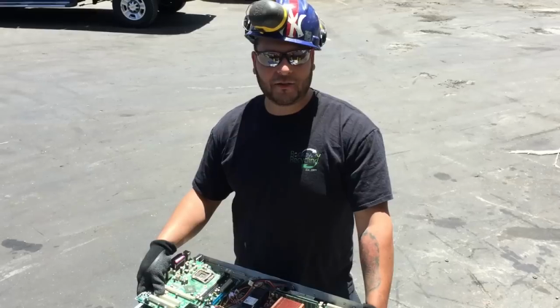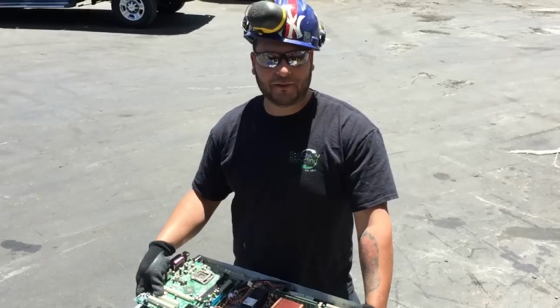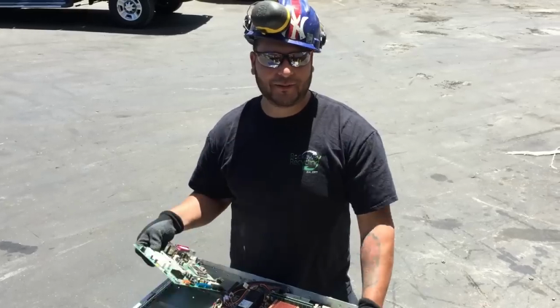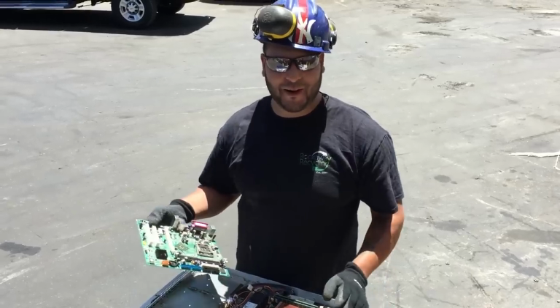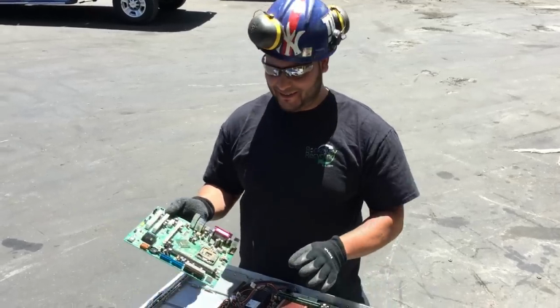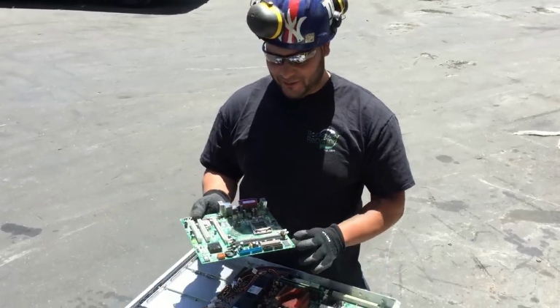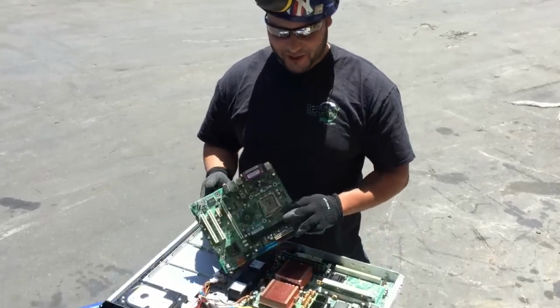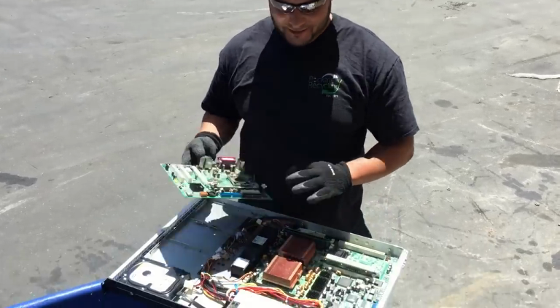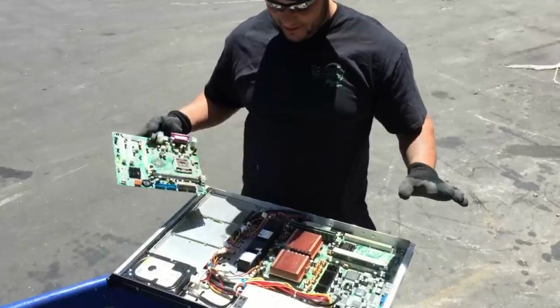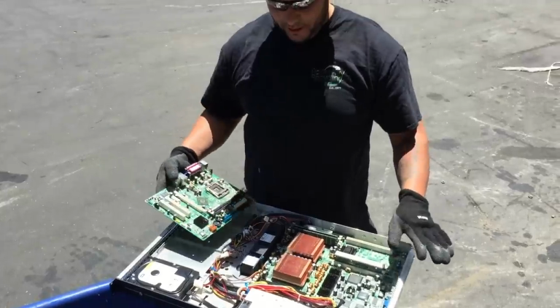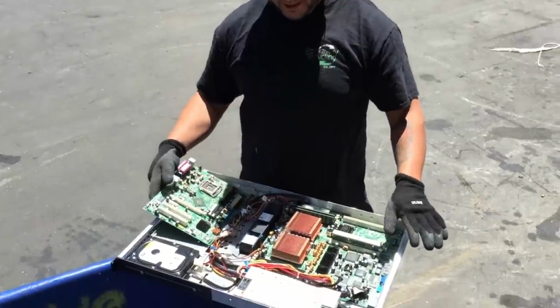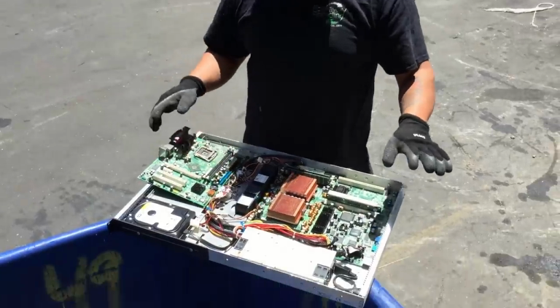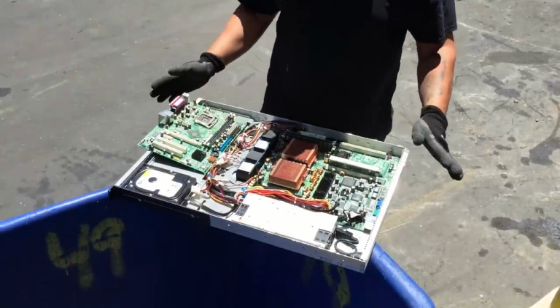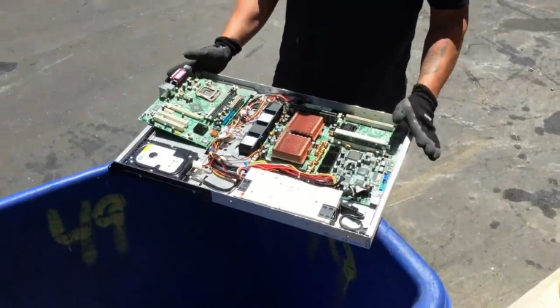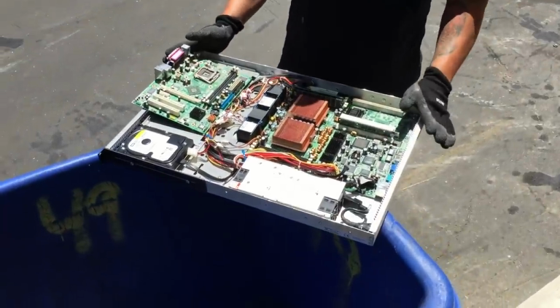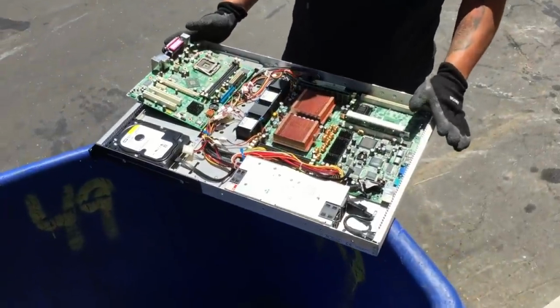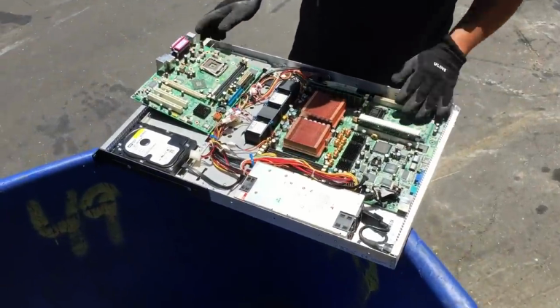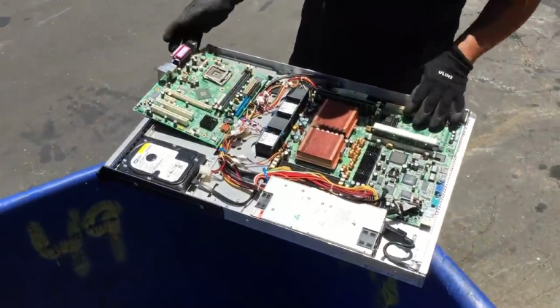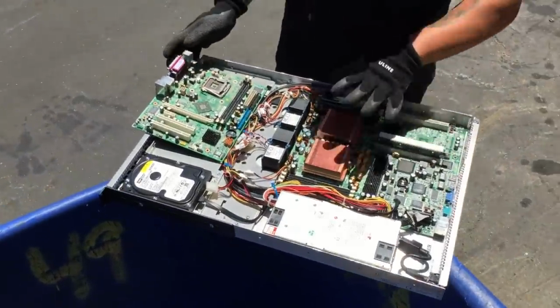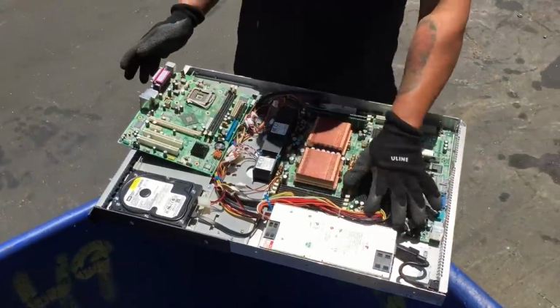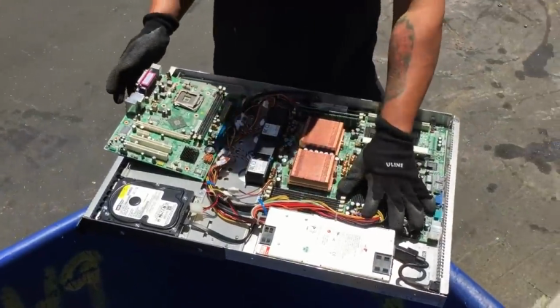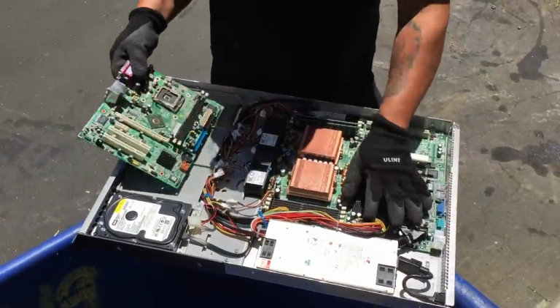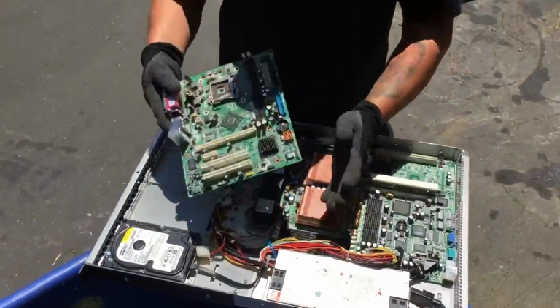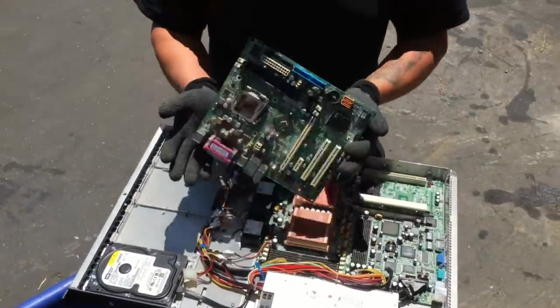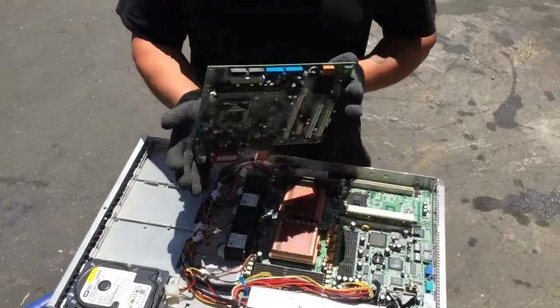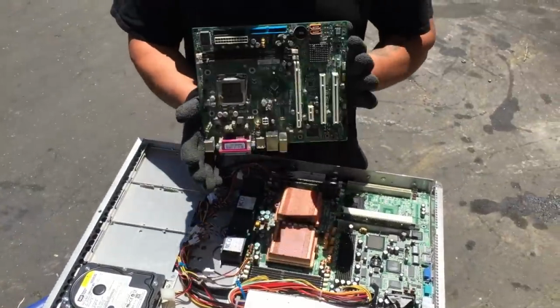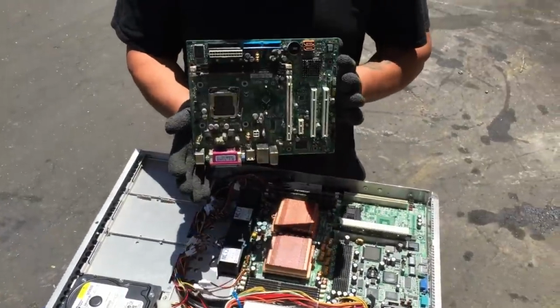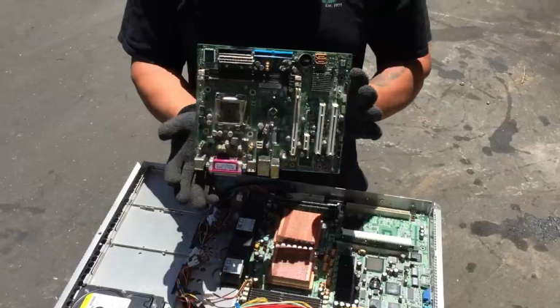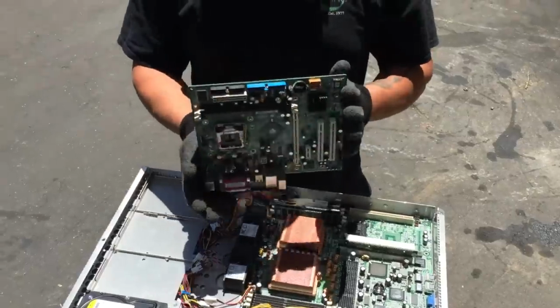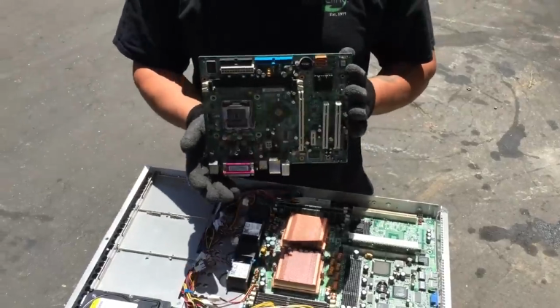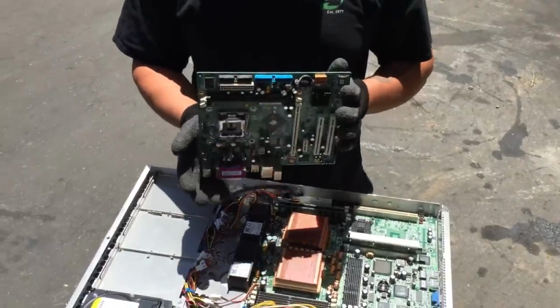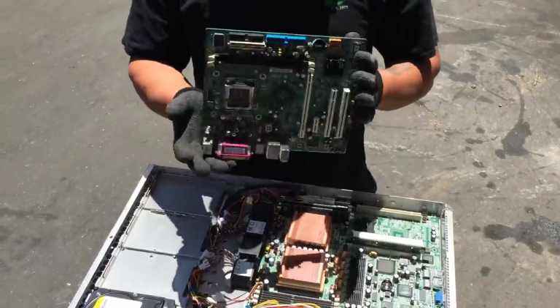Hey Scrappers, what's going on? I just want to show you guys what I got here. I got a server. And before I go over this, this is out of a normal PC tower.